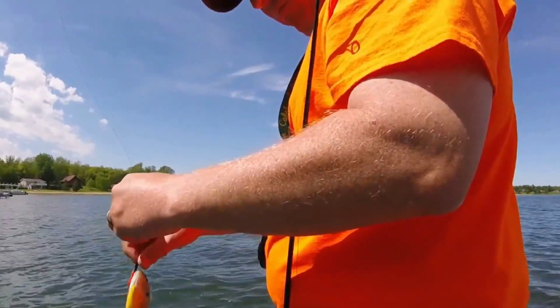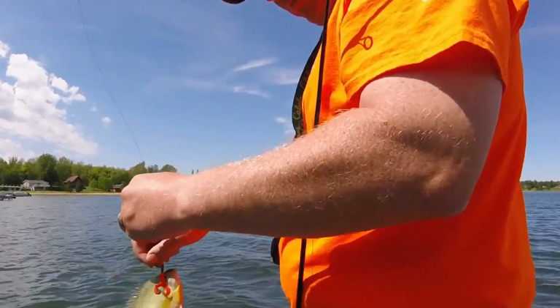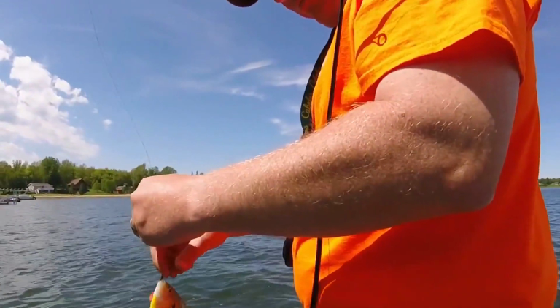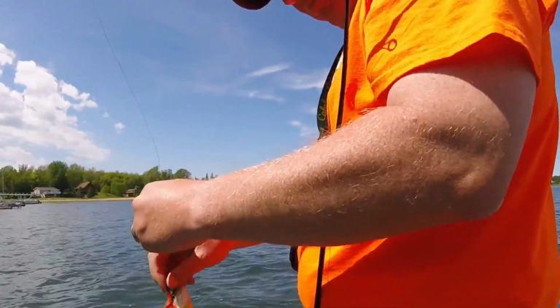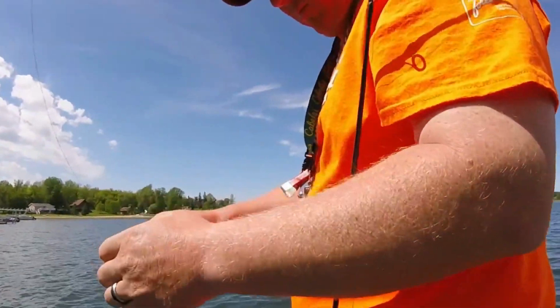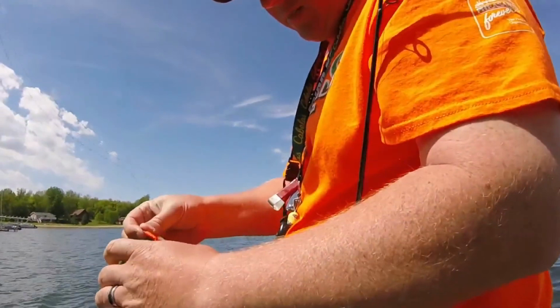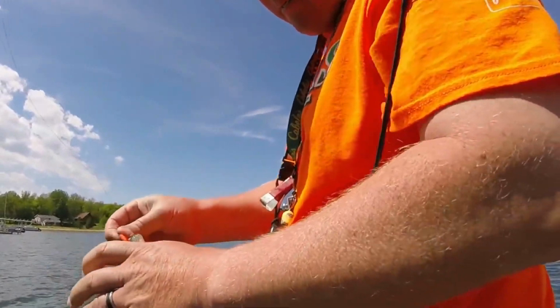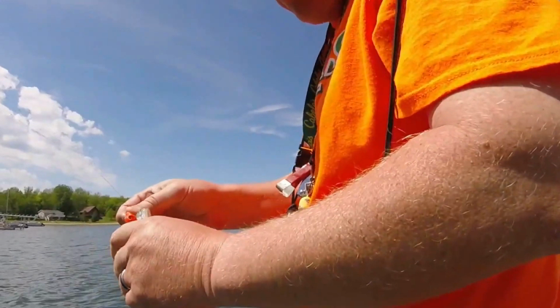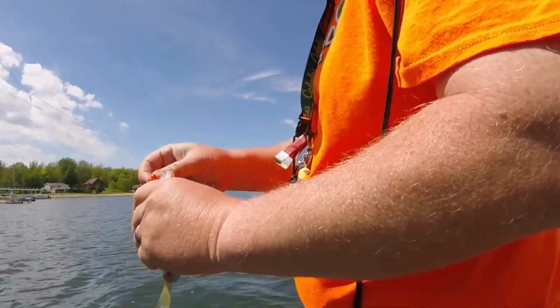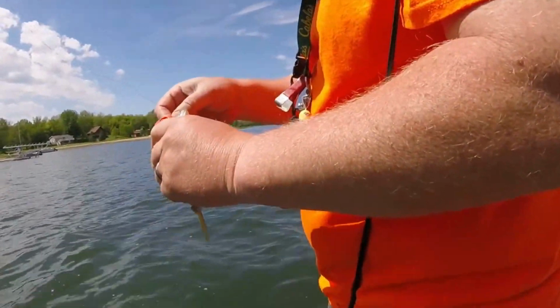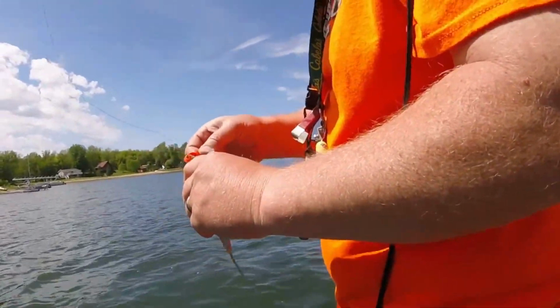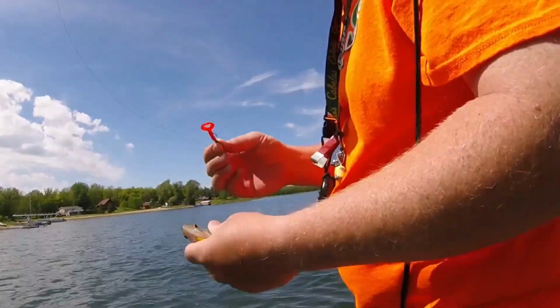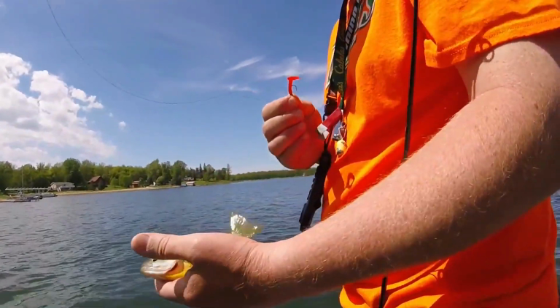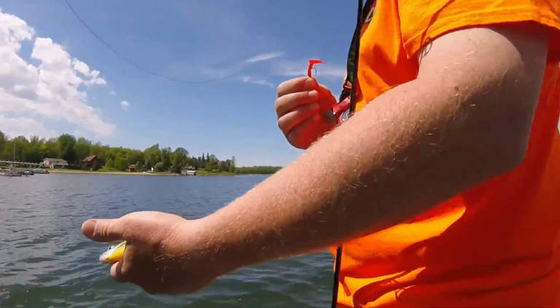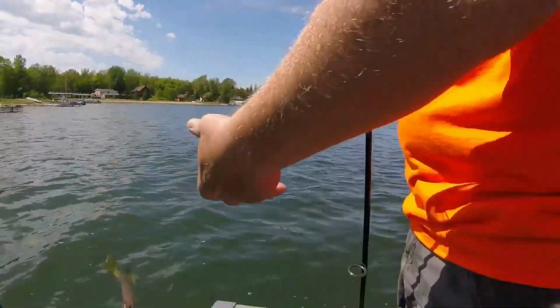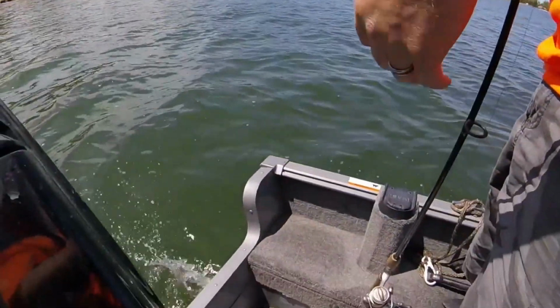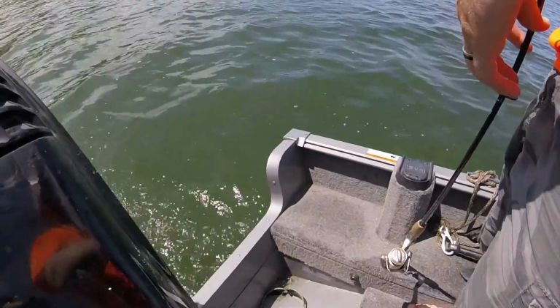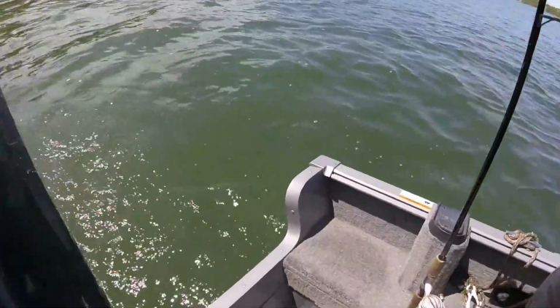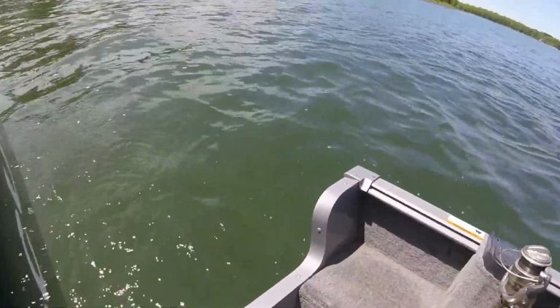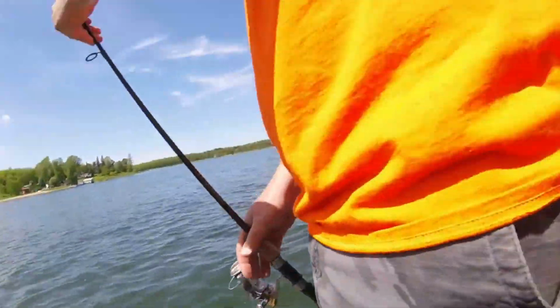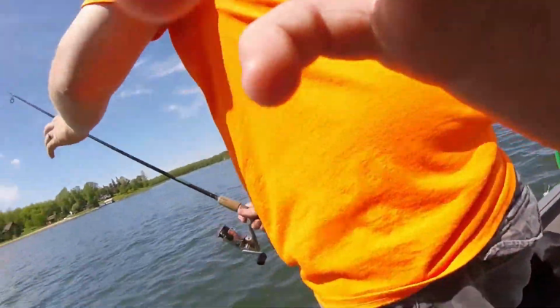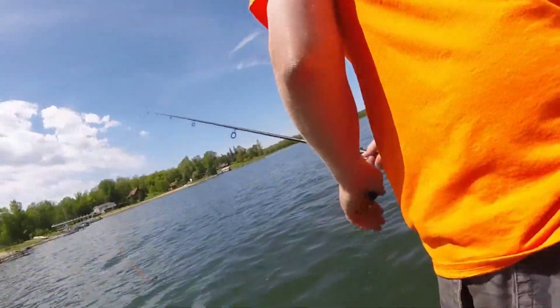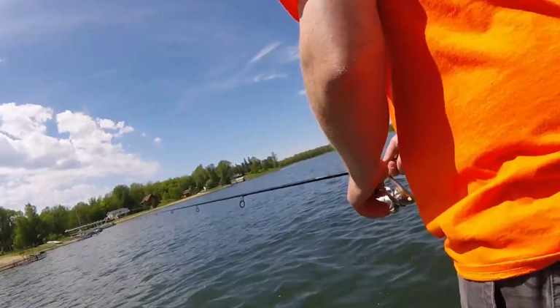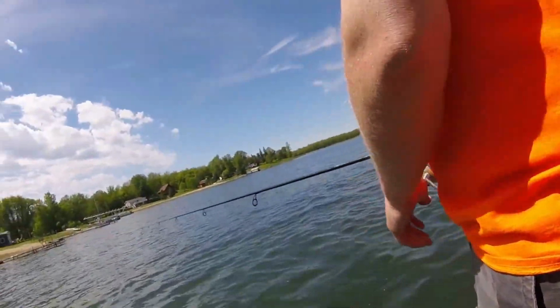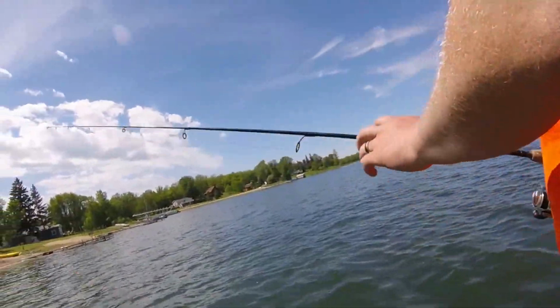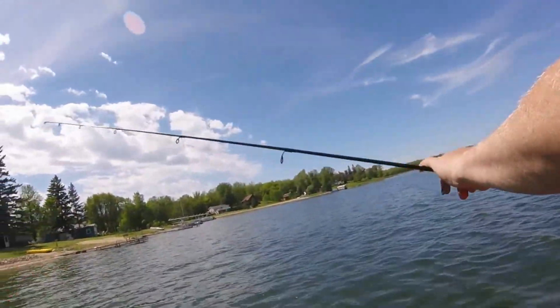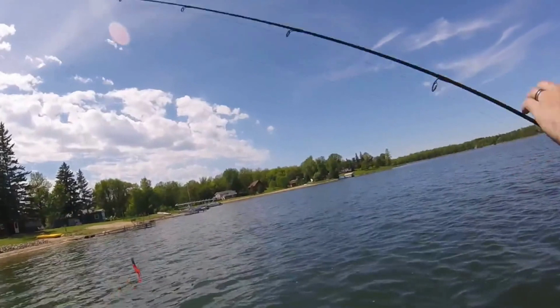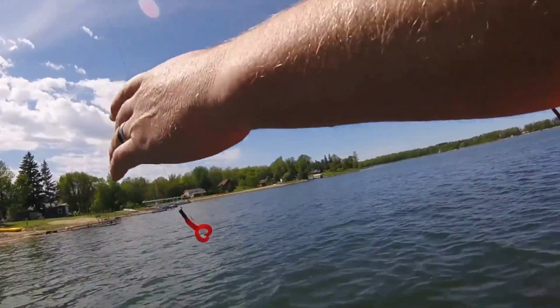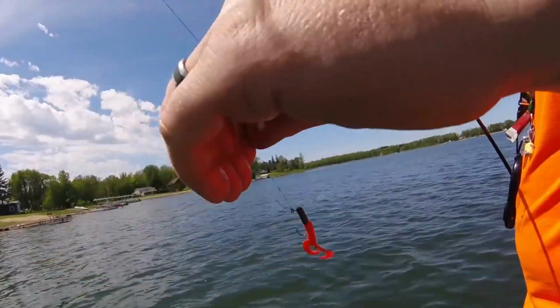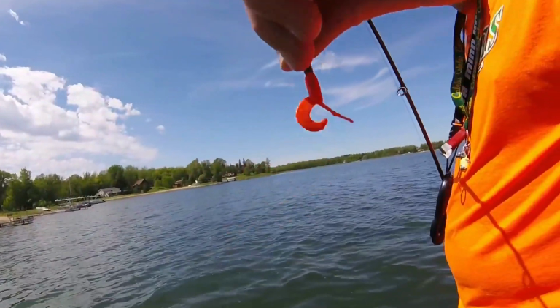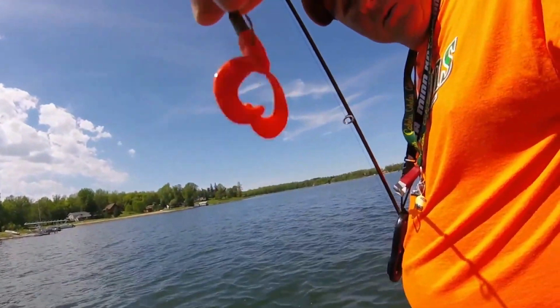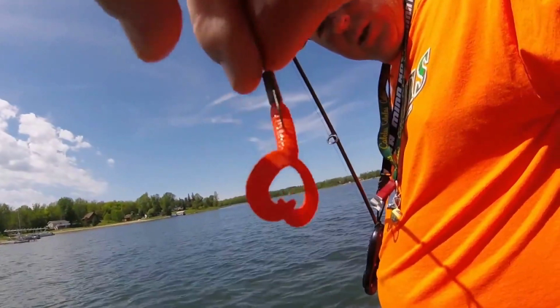We'll get a release on this guy for you. Hooked him right in the eyeball. He's a little guy. And what did you catch that one on? I just got a little crappie jig here, nothing special — just a double twister tail.